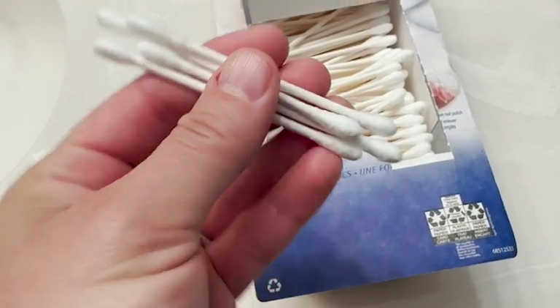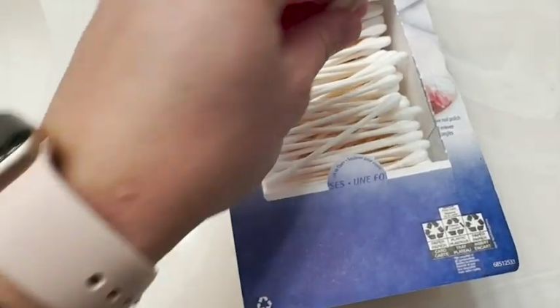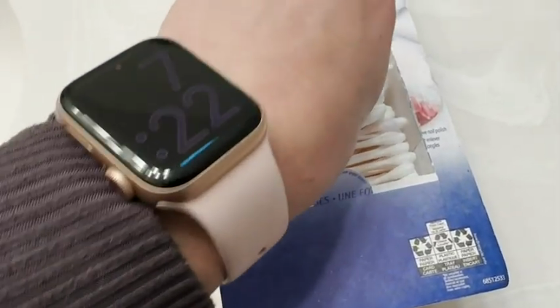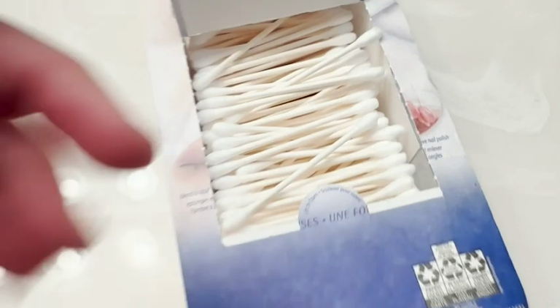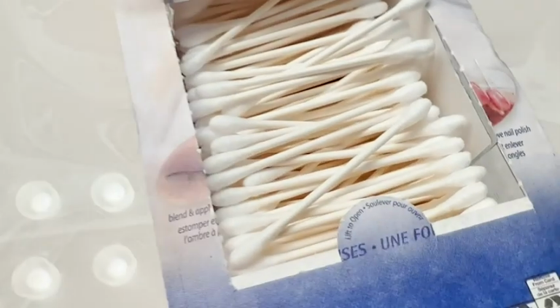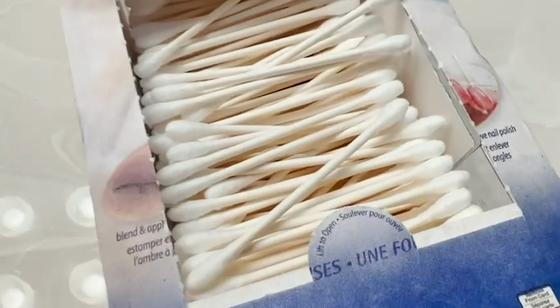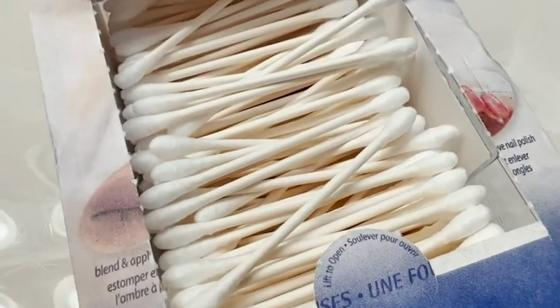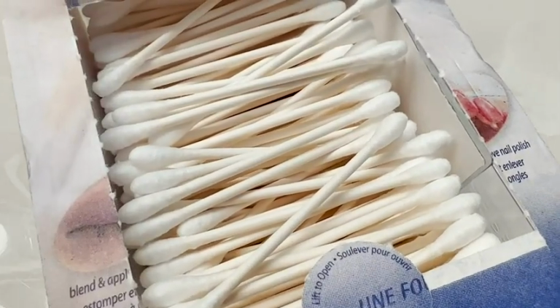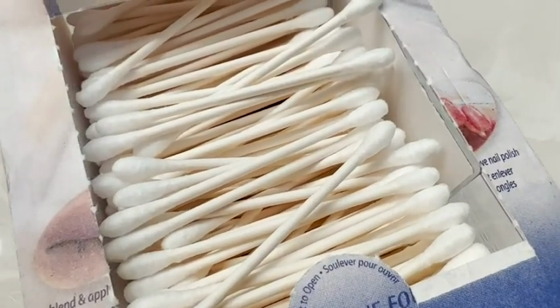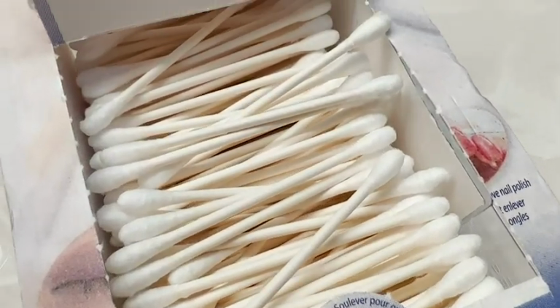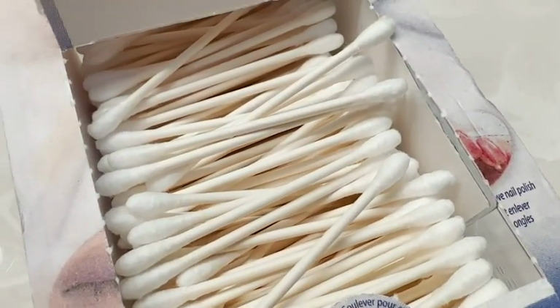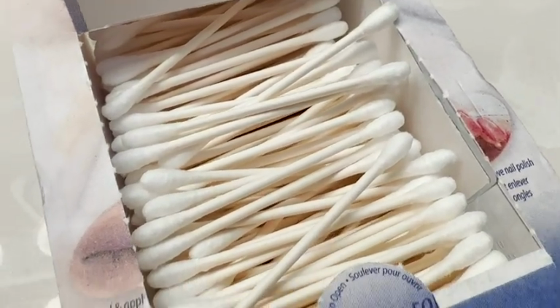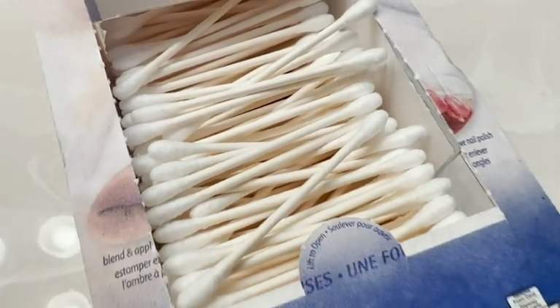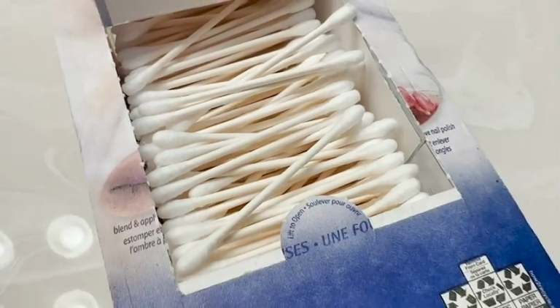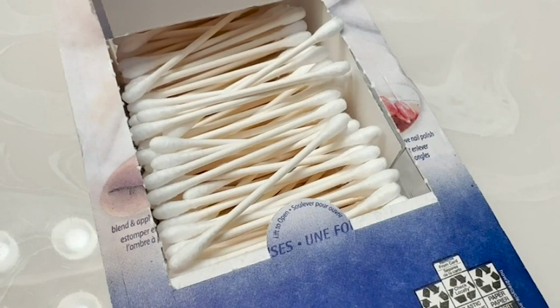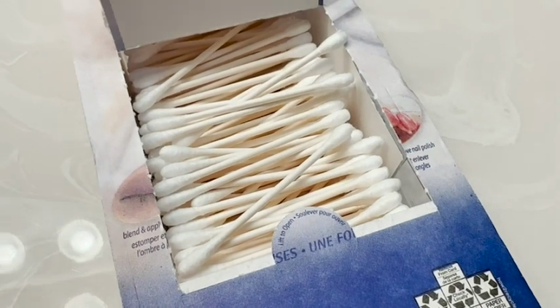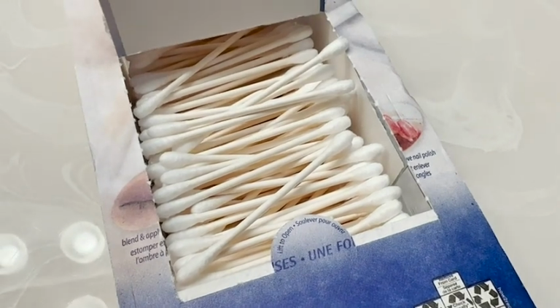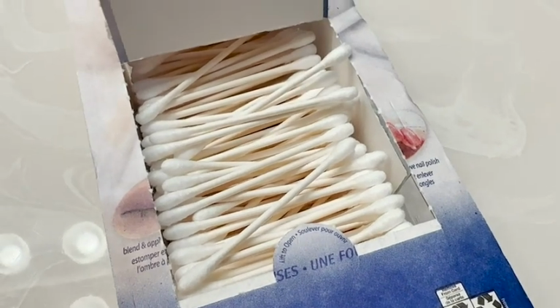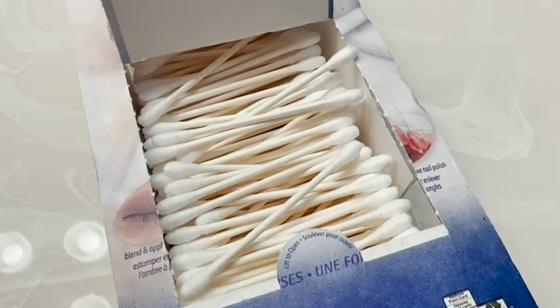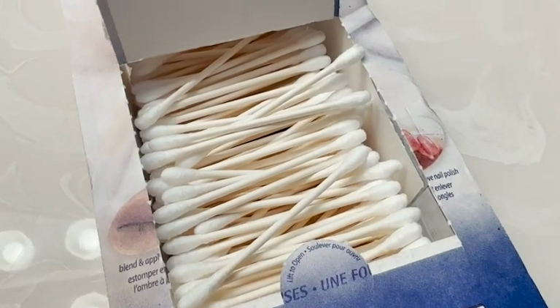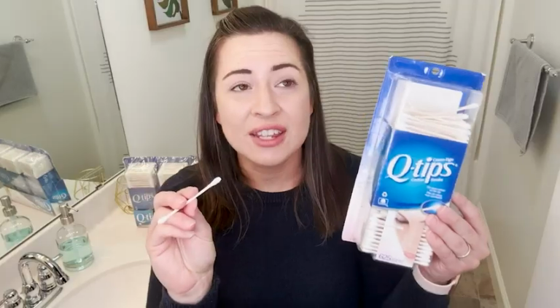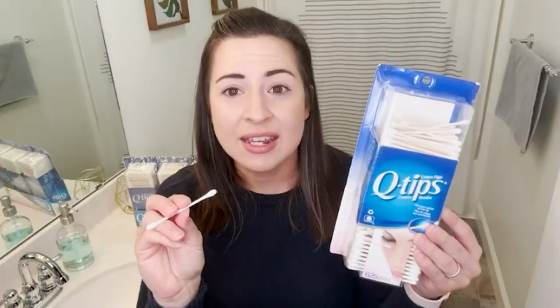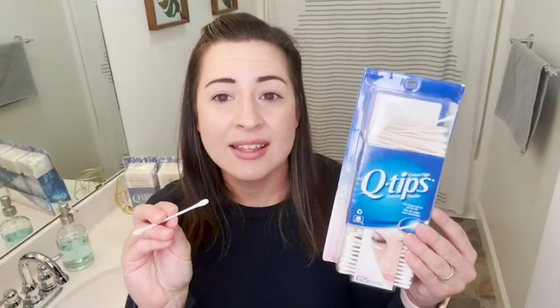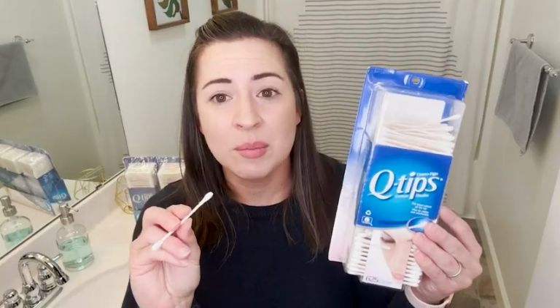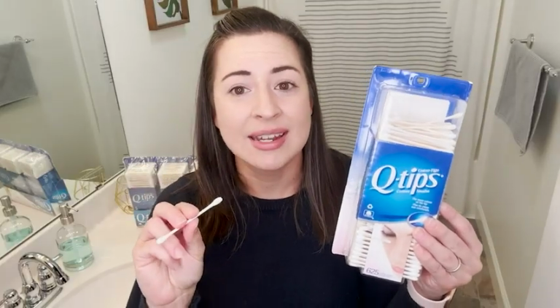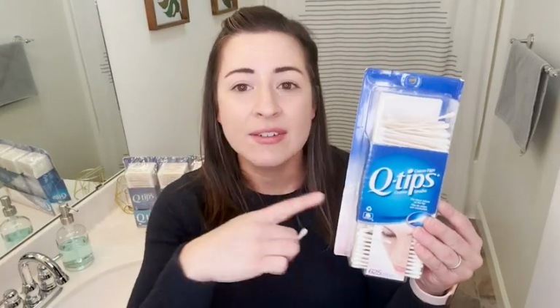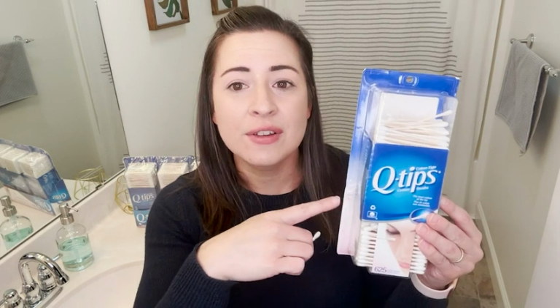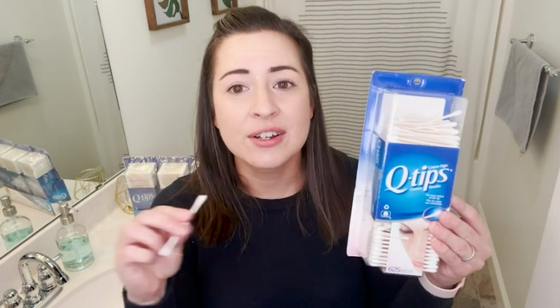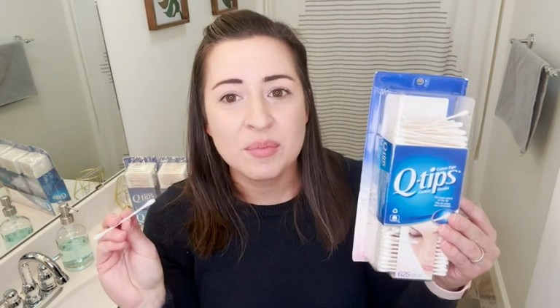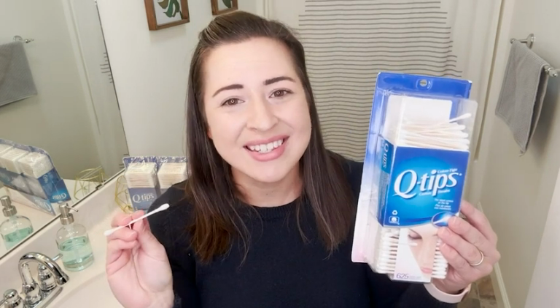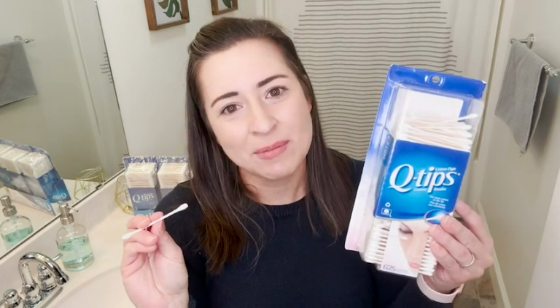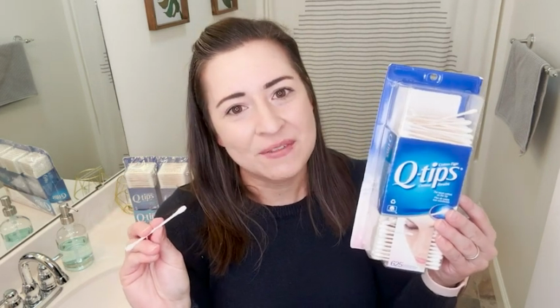I love to keep these on hand. Whenever we start running out, we always start freaking out — we're going to be out of Q-tips, we have to get more. So if you're looking for a really quality cotton swab brand, definitely go for the original. It's the best. That's my point of view.